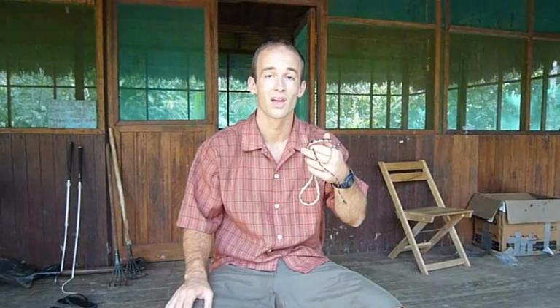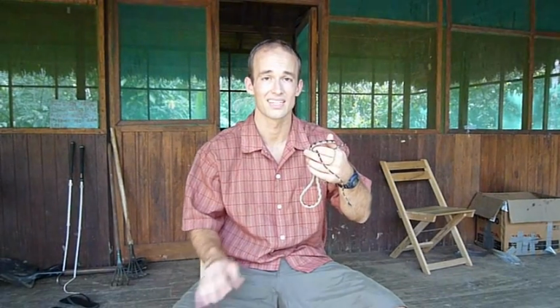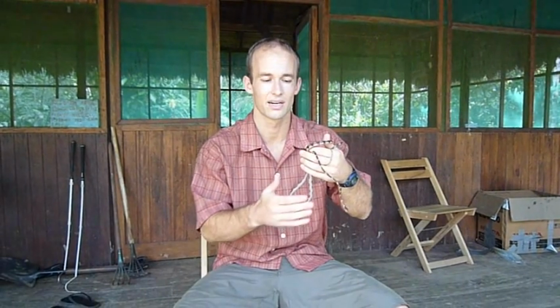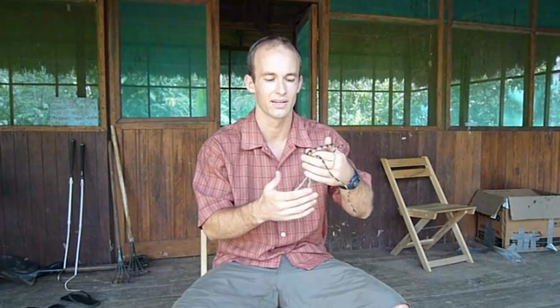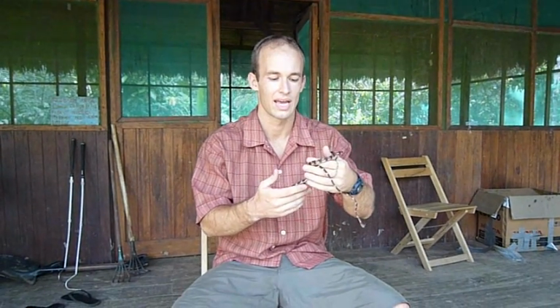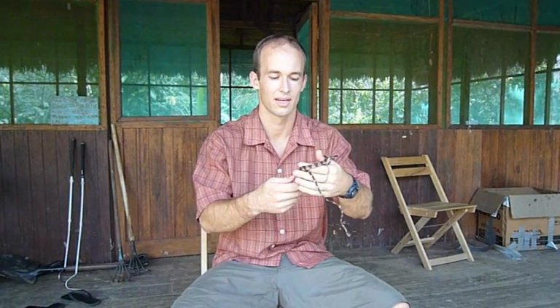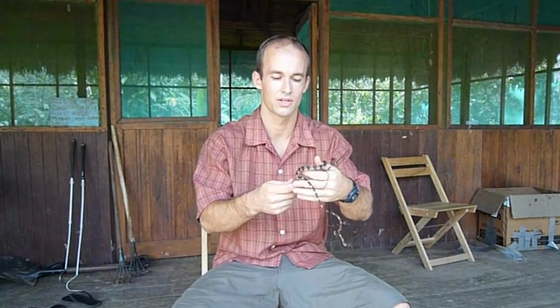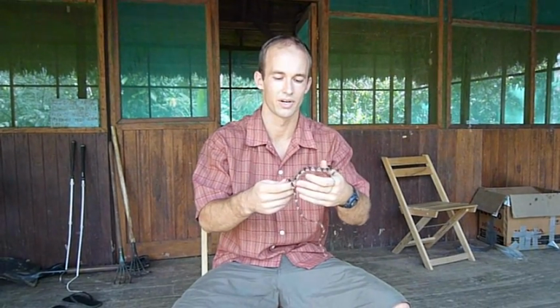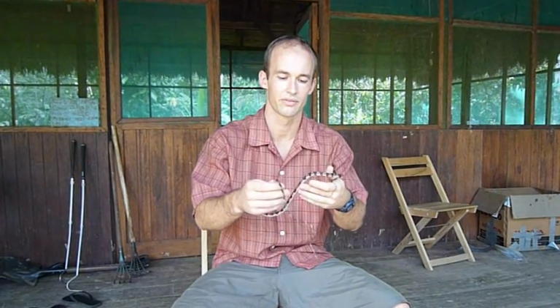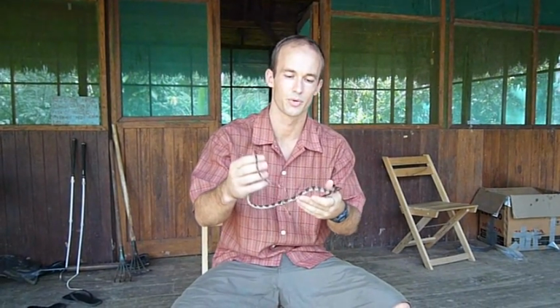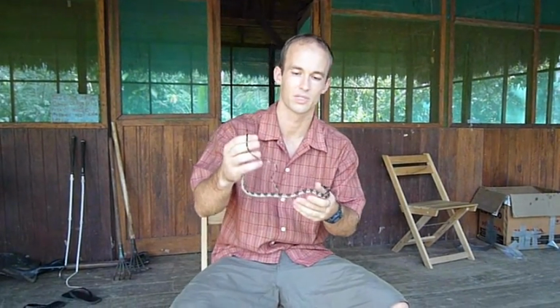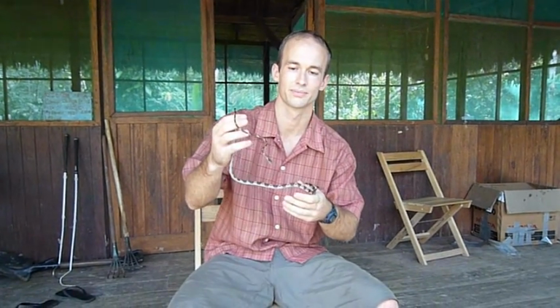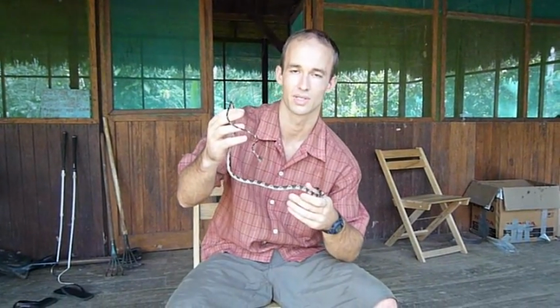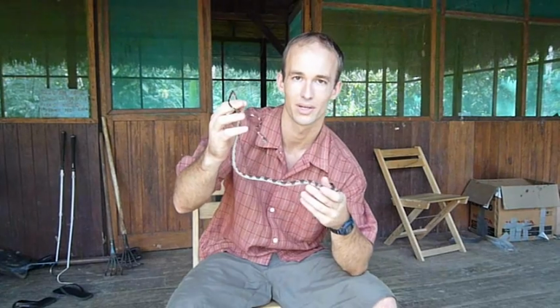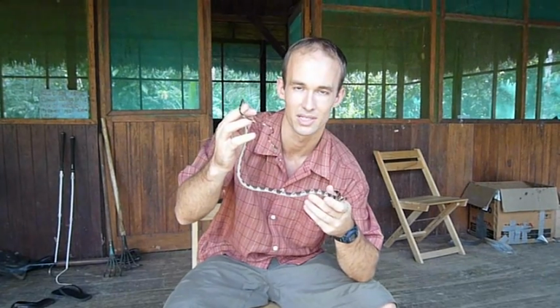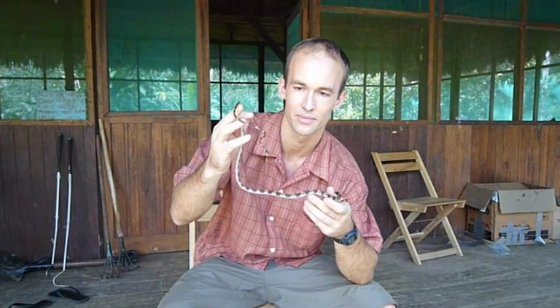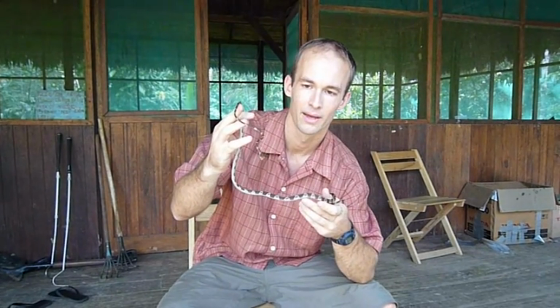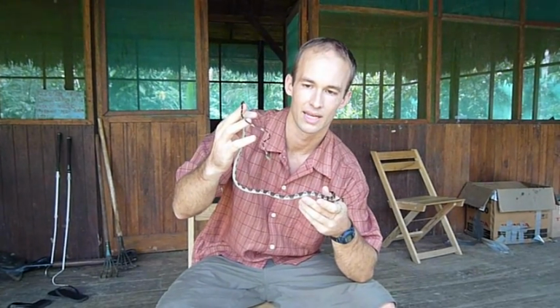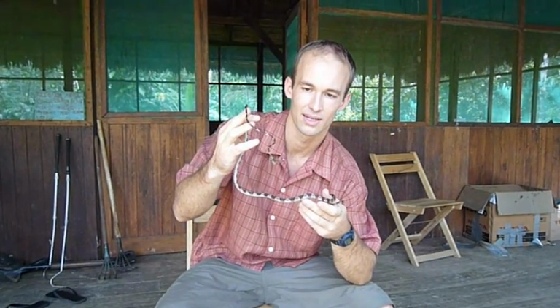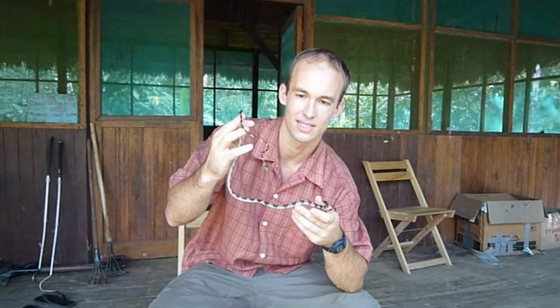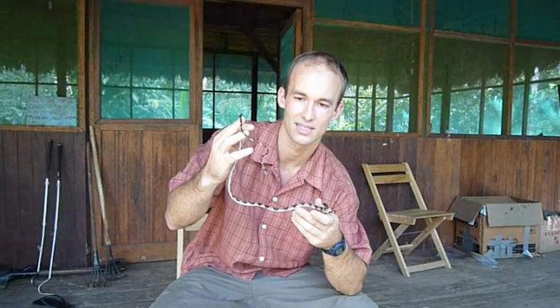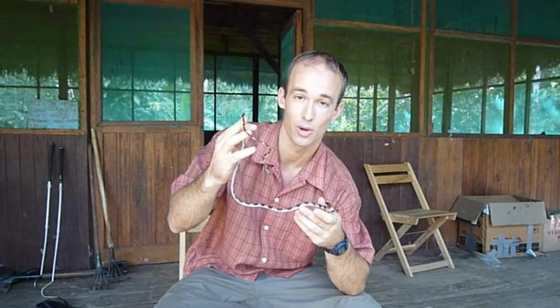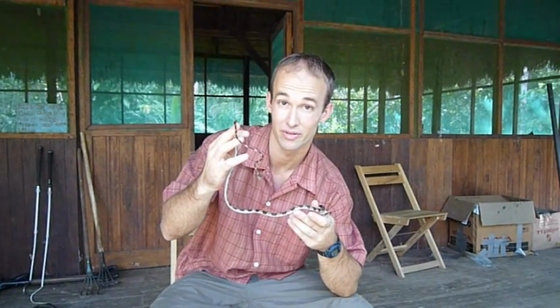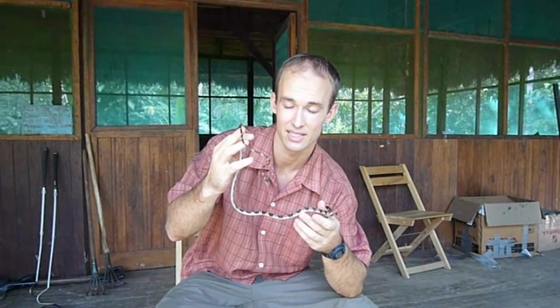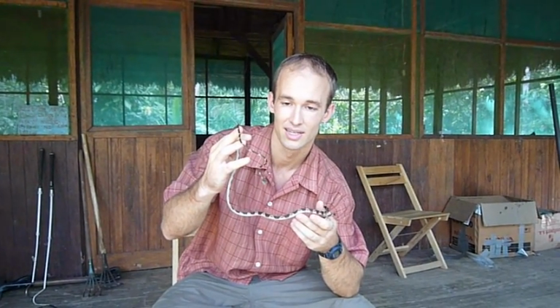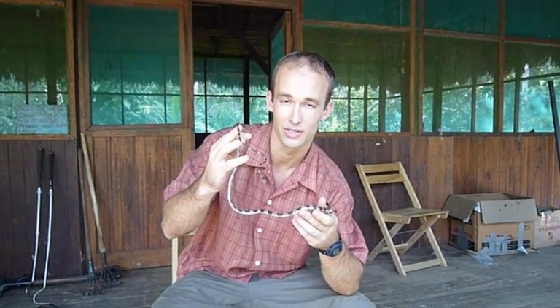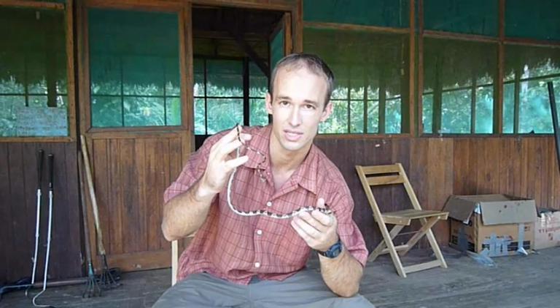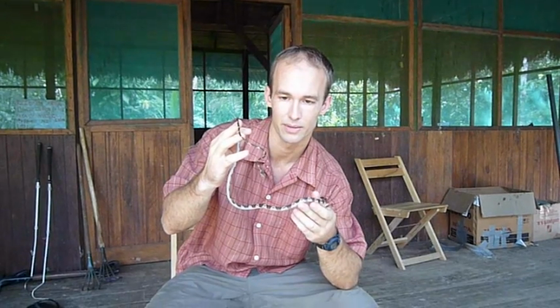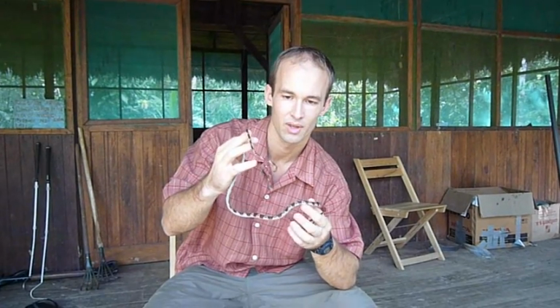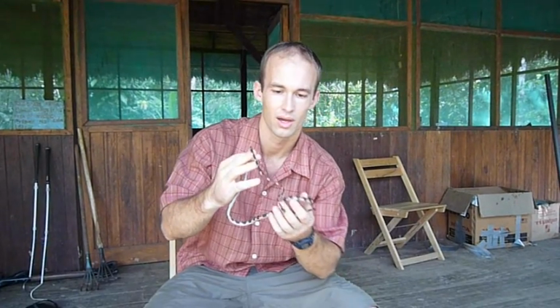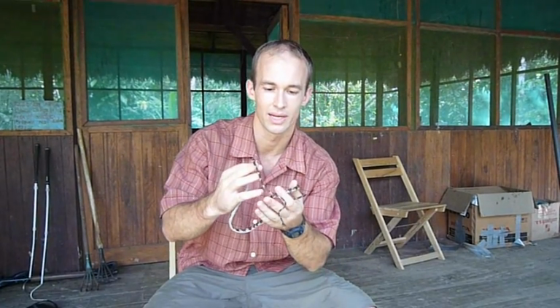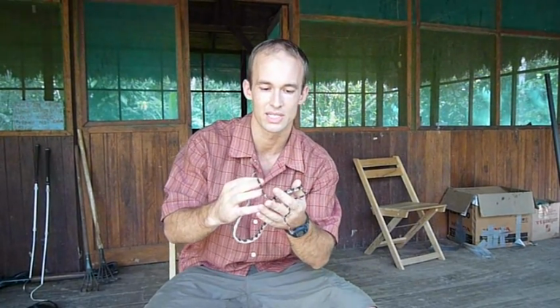Hey guys, it's Terry again, and I got another snake for you here from the Peruvian Amazon, in the Tamaplata region still, and this is one of my favorite snakes — it's Aymantodes enchoa, the blunt-headed tree snake.